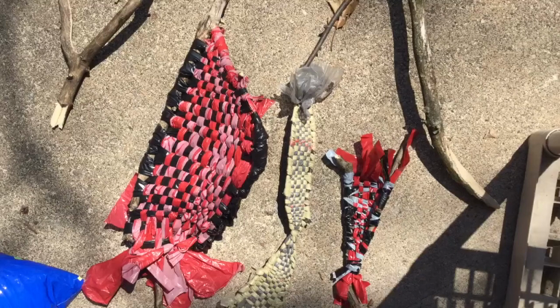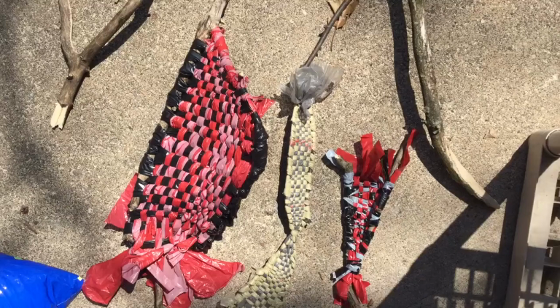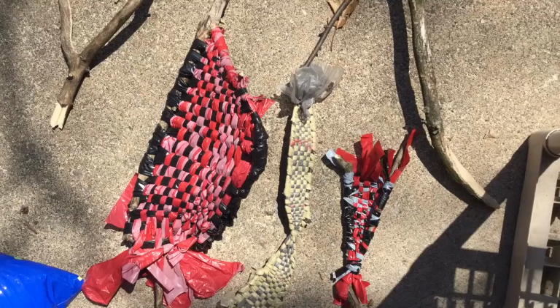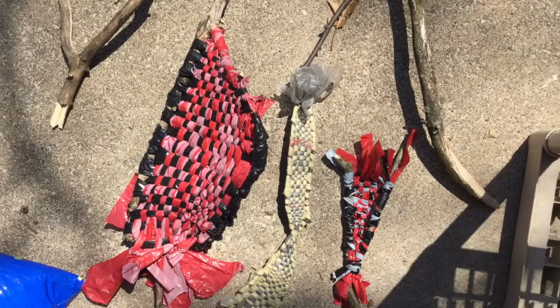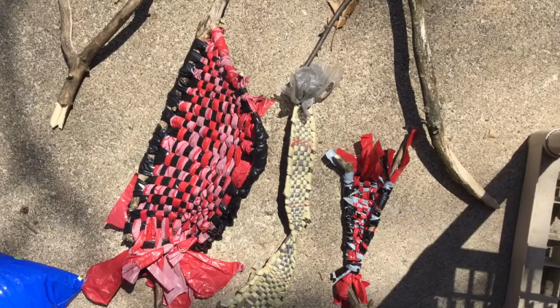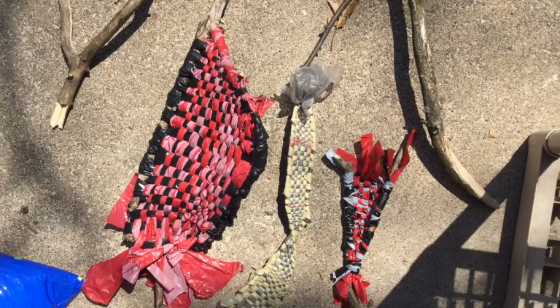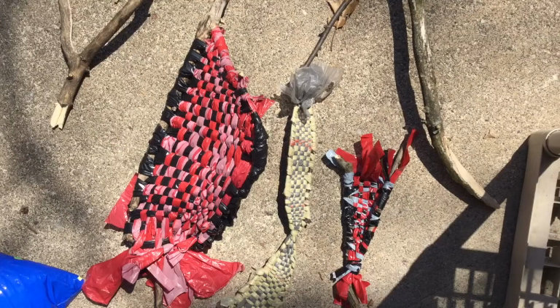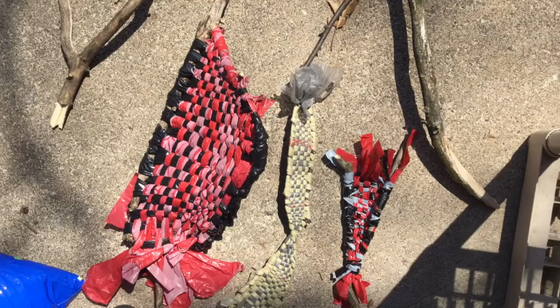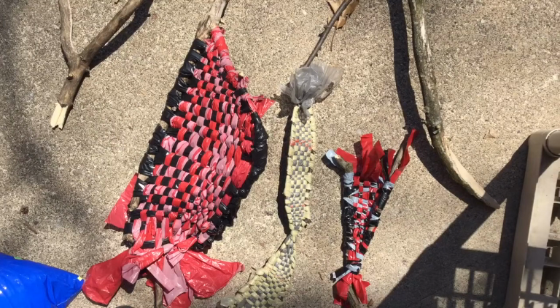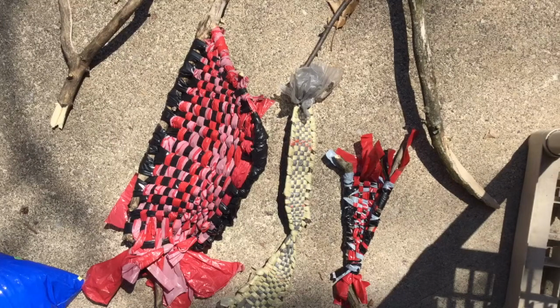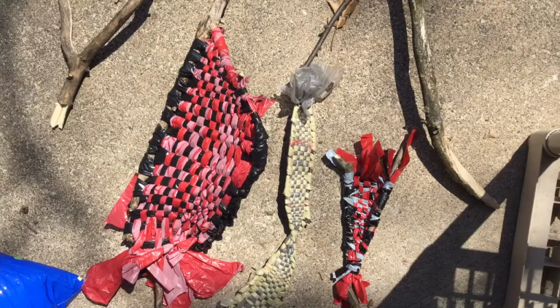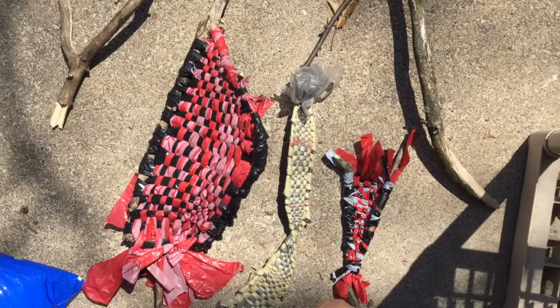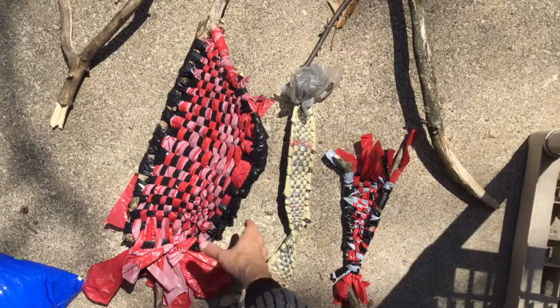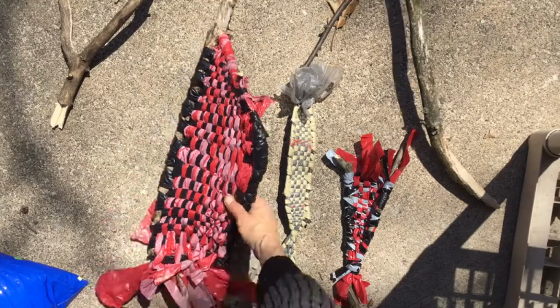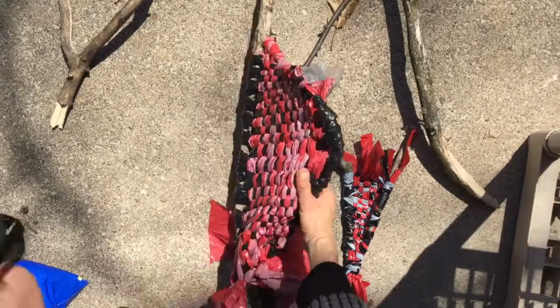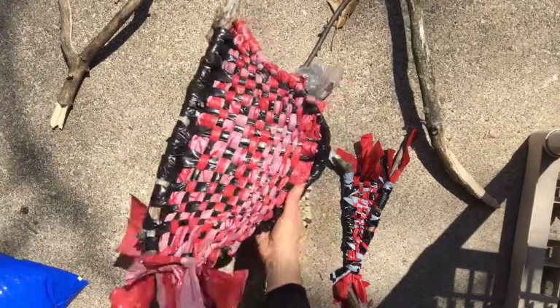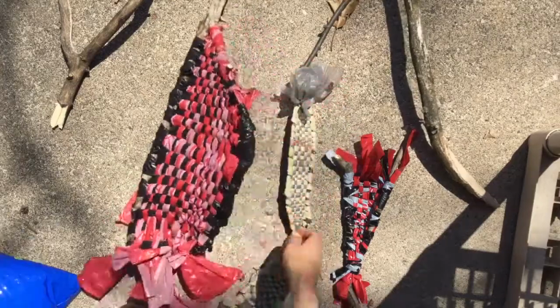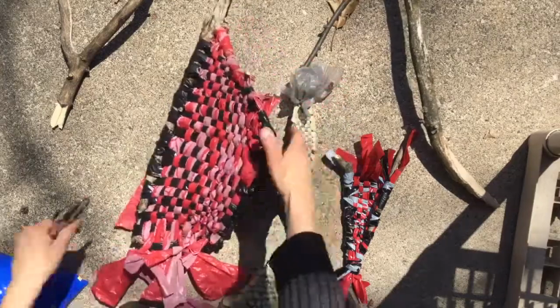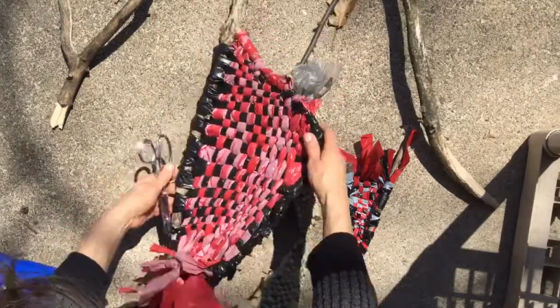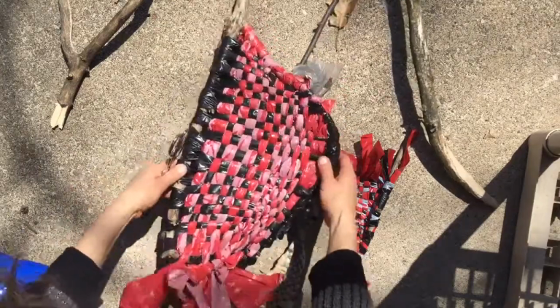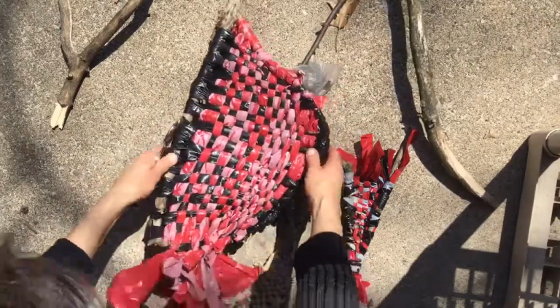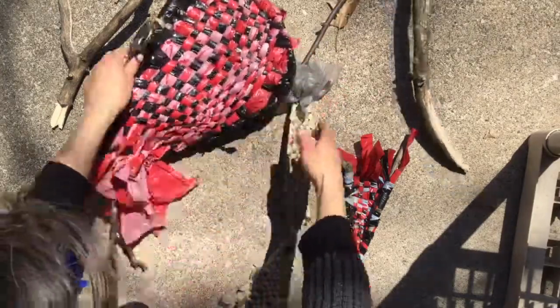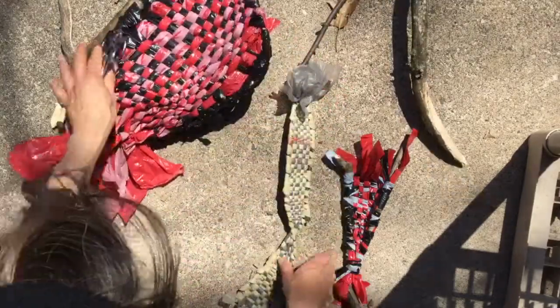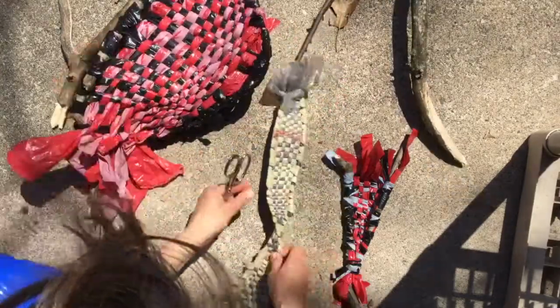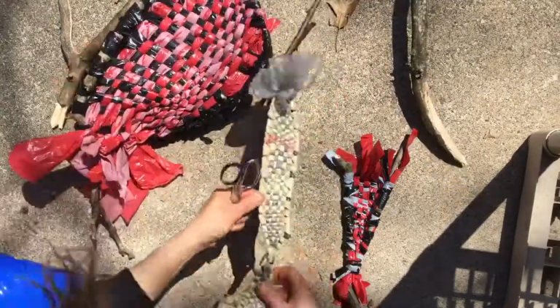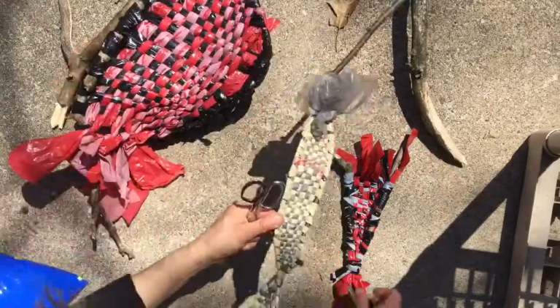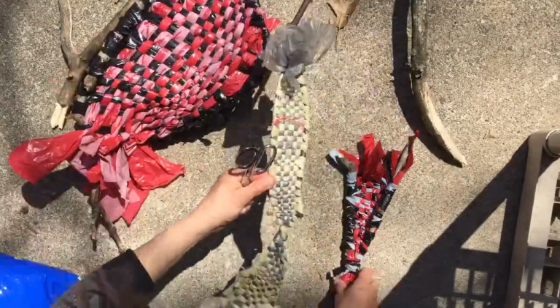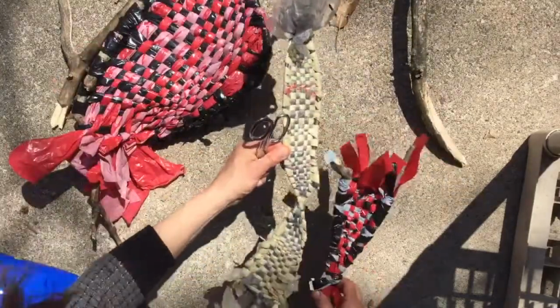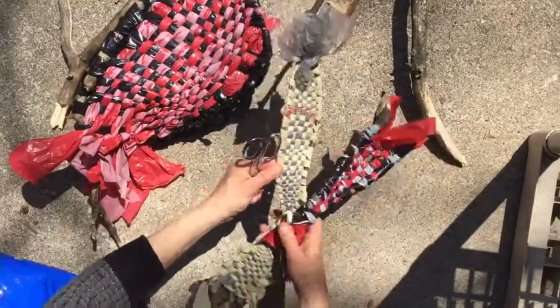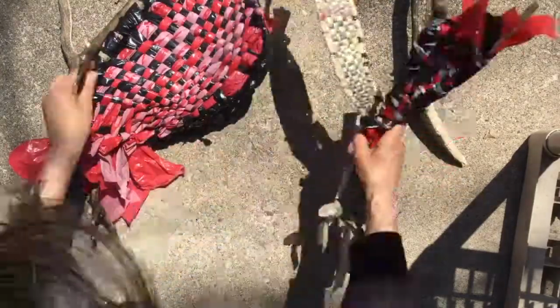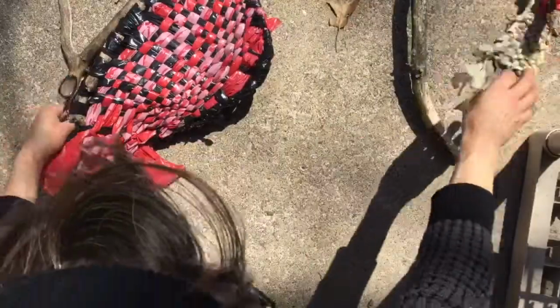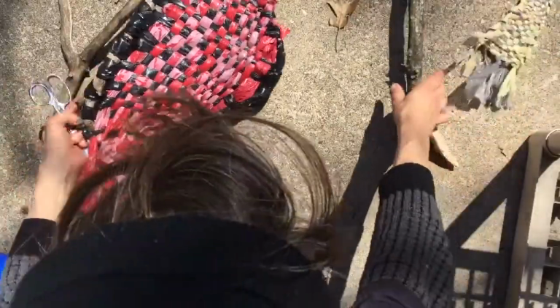Hey friends, I'm going to try and do the quickest version I can of weaving with a bag and sticks. Here are a couple of examples — you can look closely at the pictures.